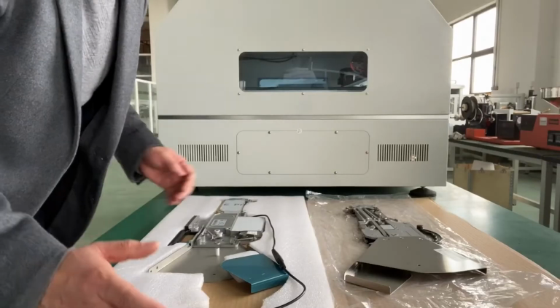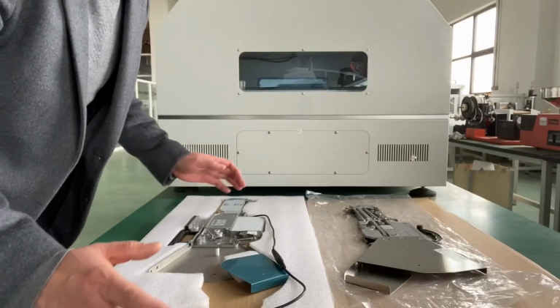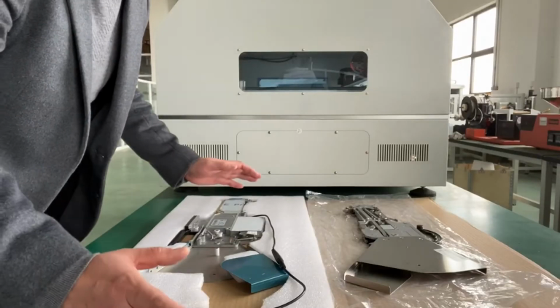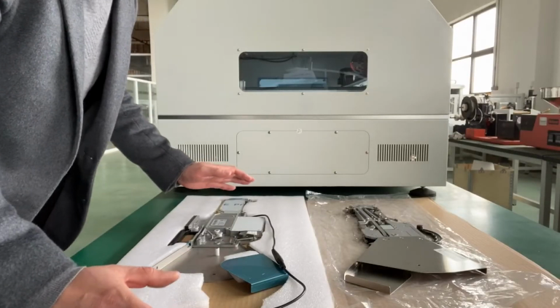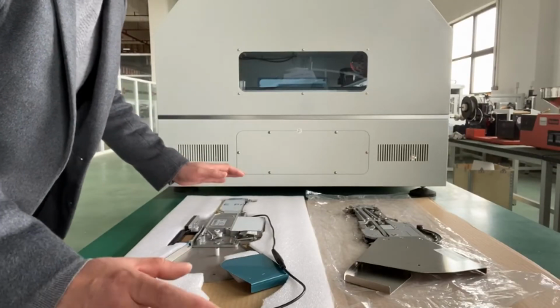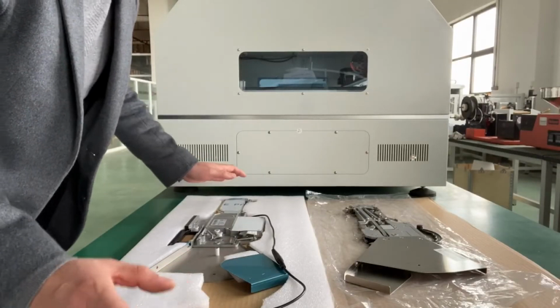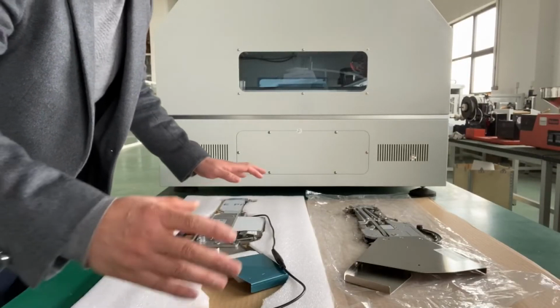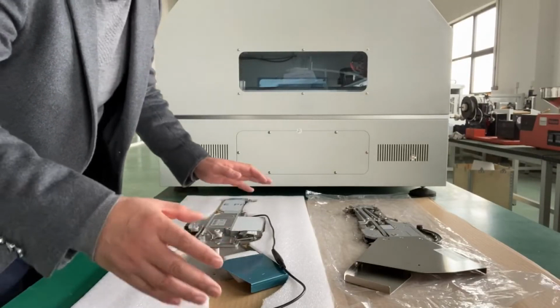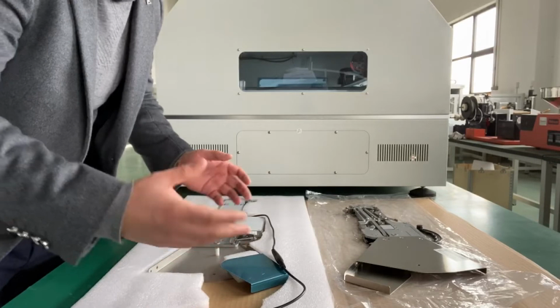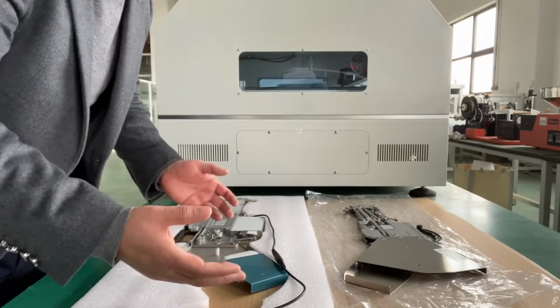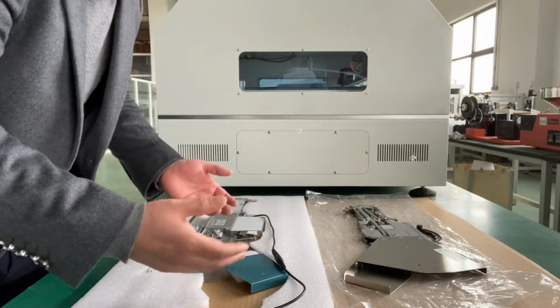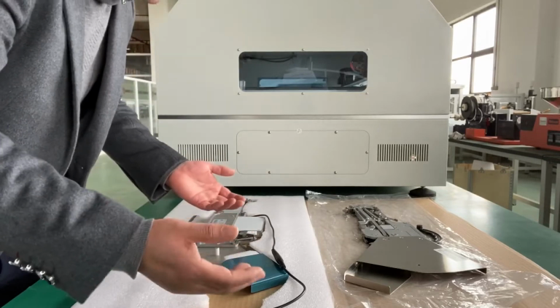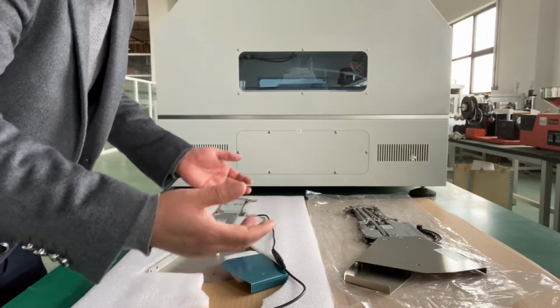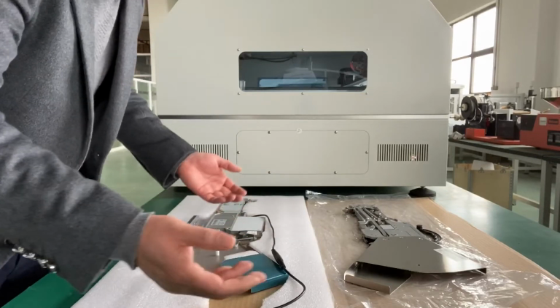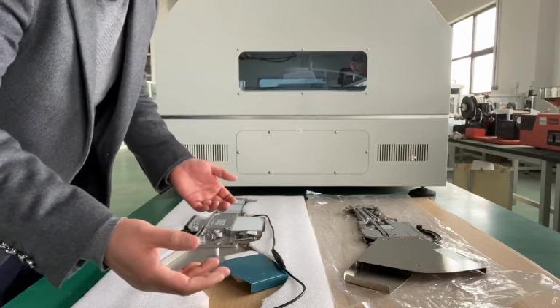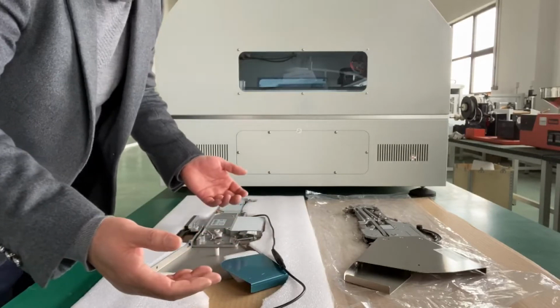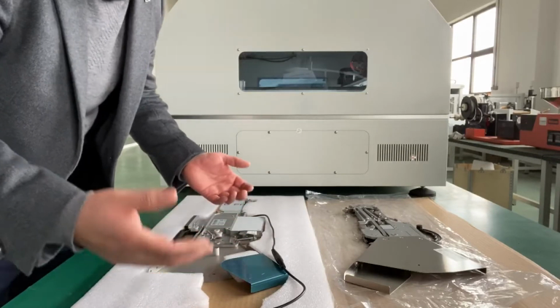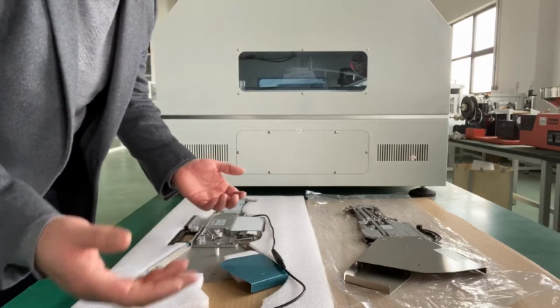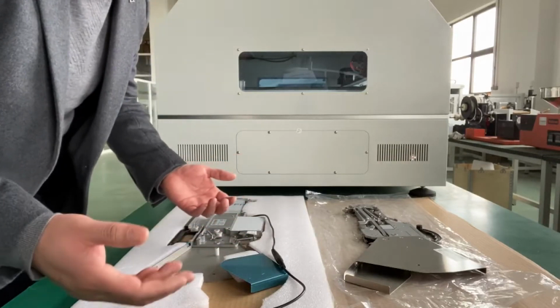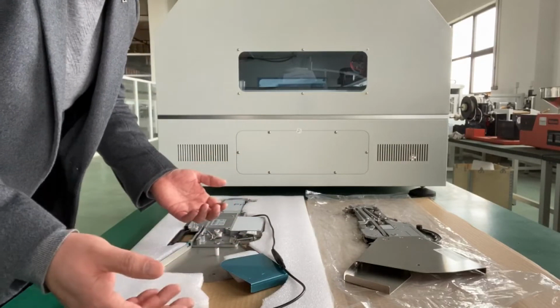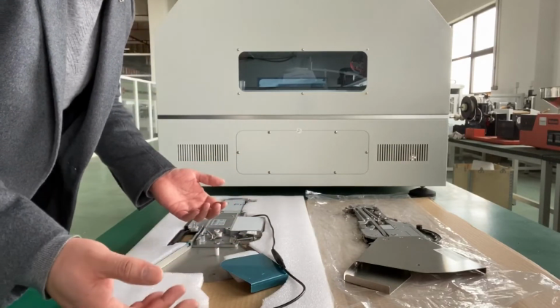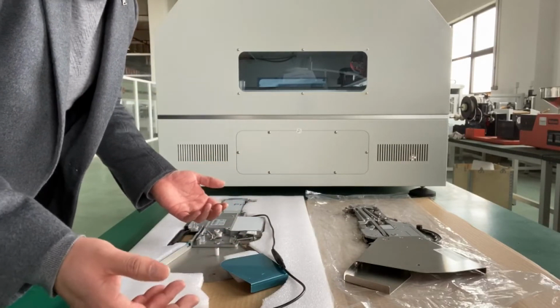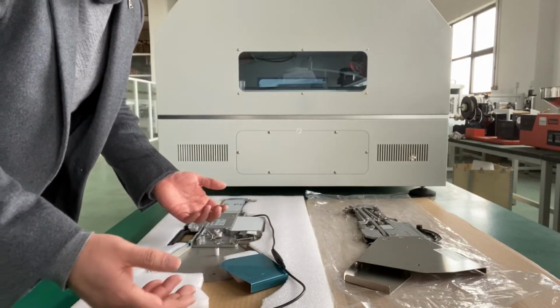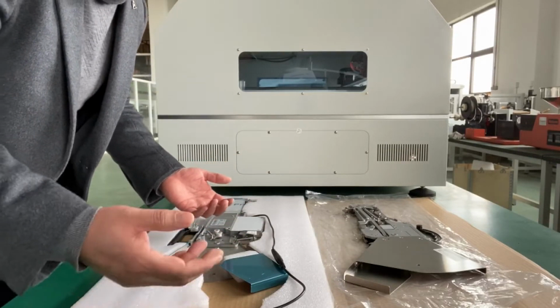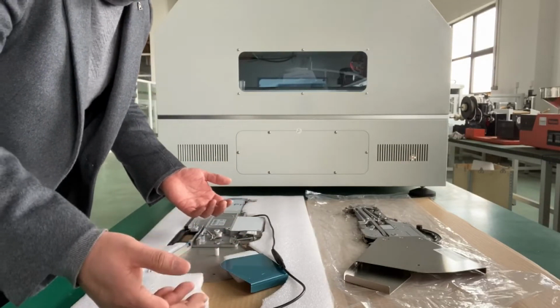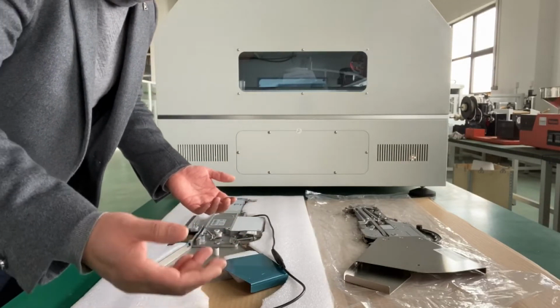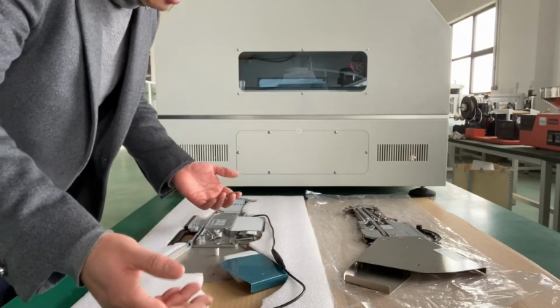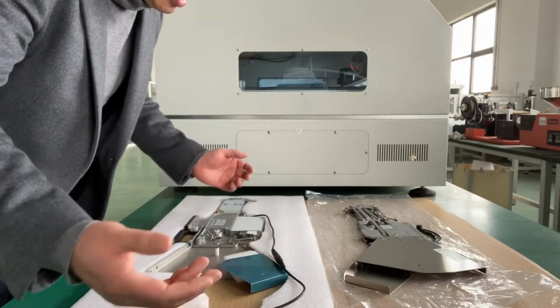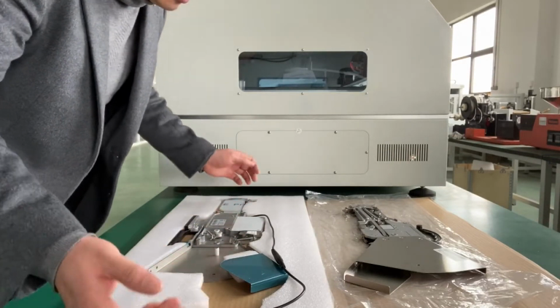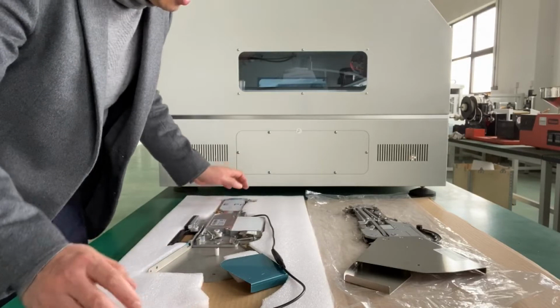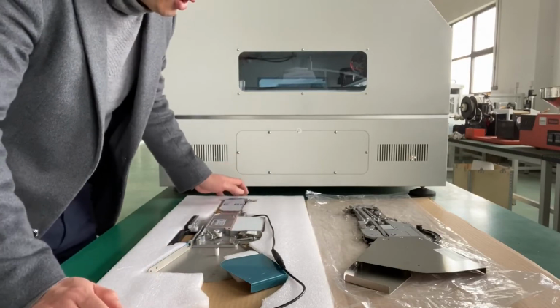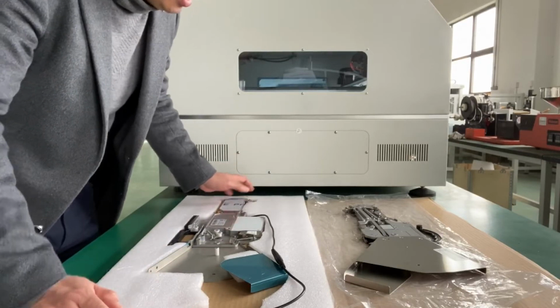In this video, I want to show you the difference between a pneumatic feeder and an electrical feeder for the SMT pick-and-place machine.